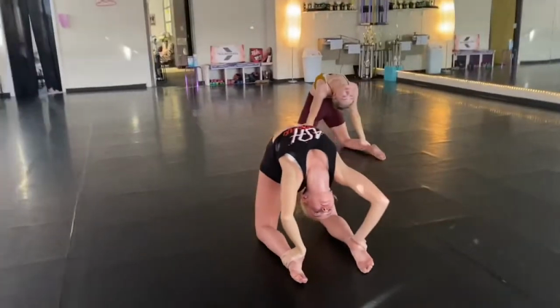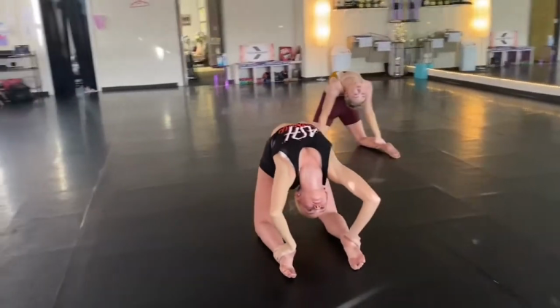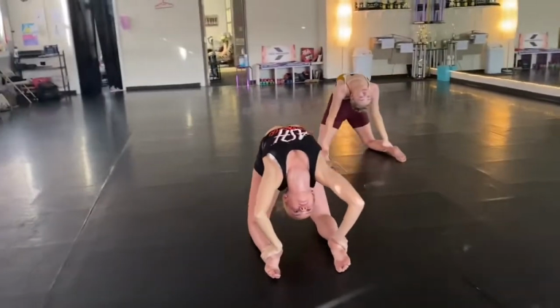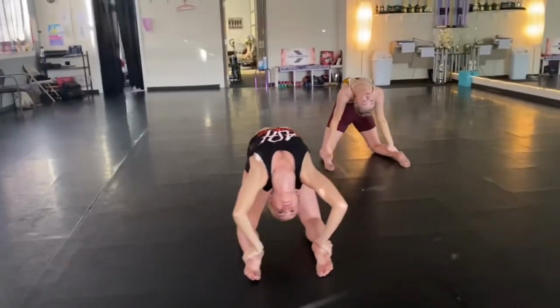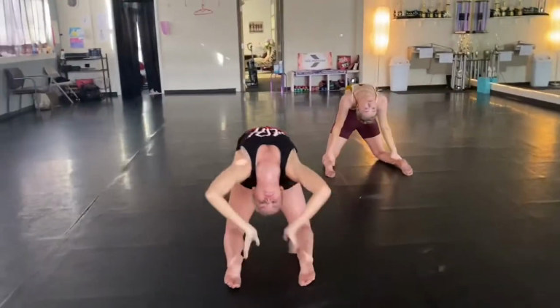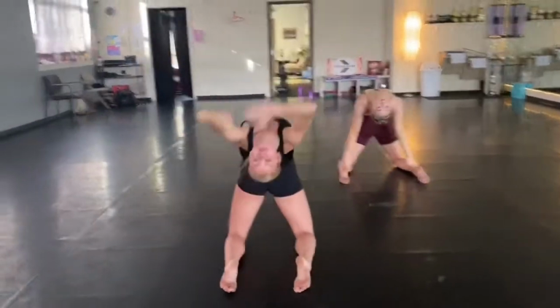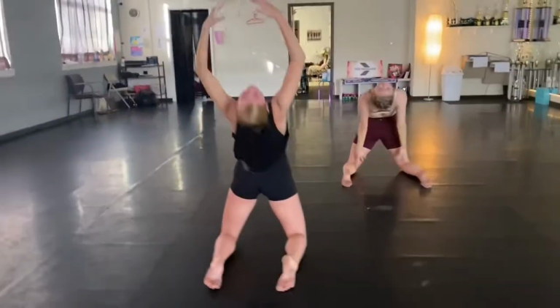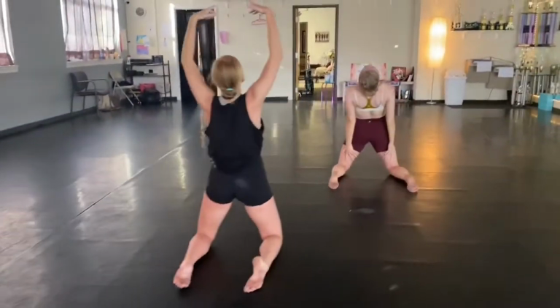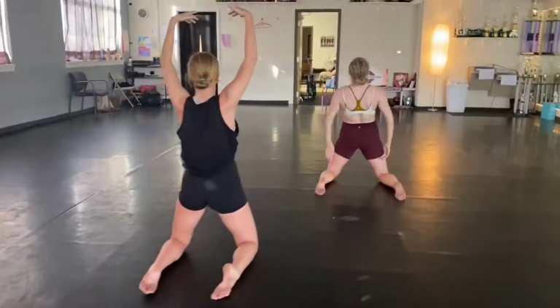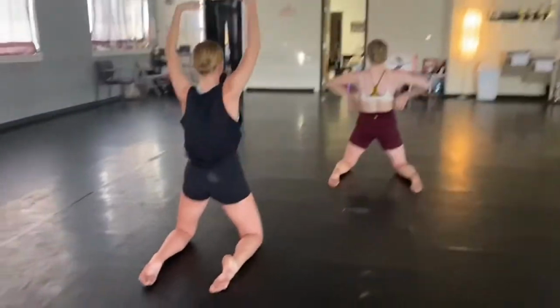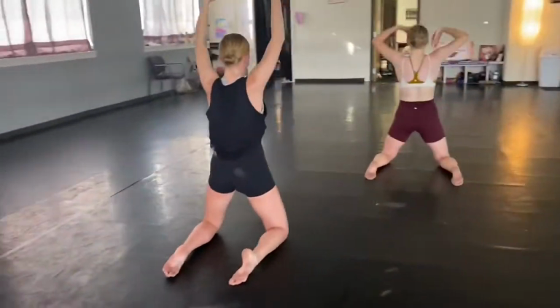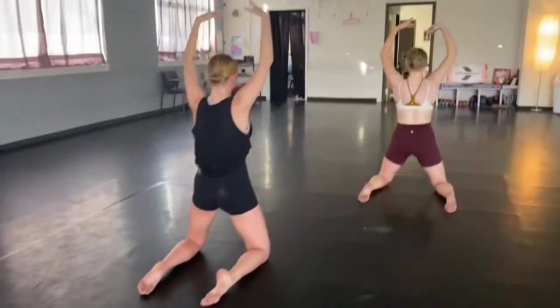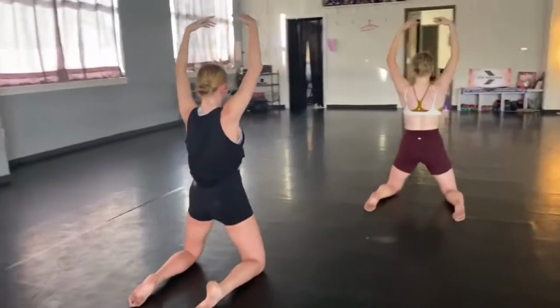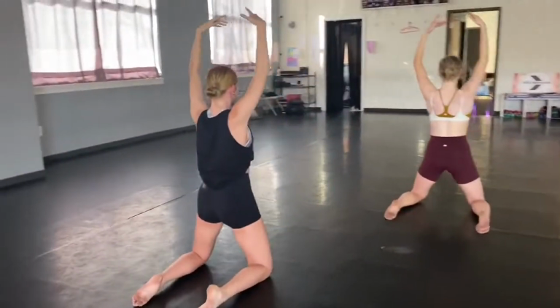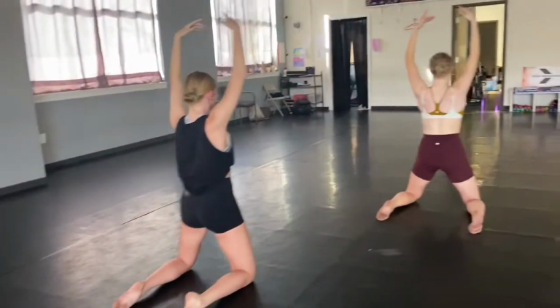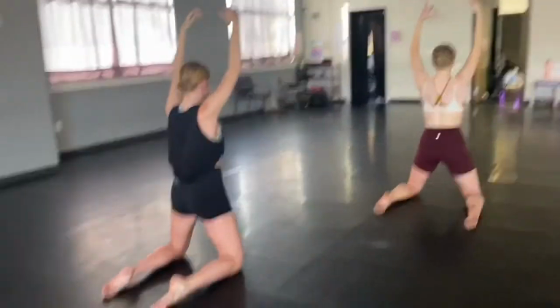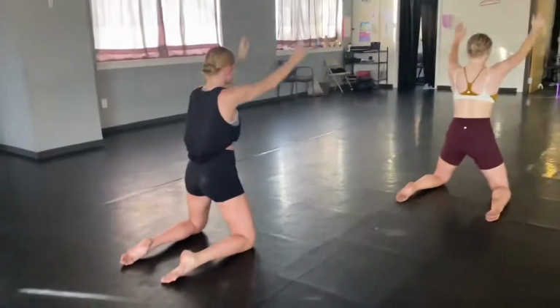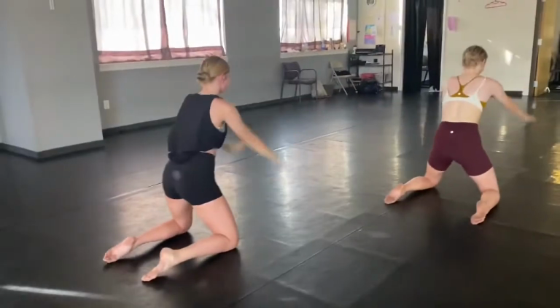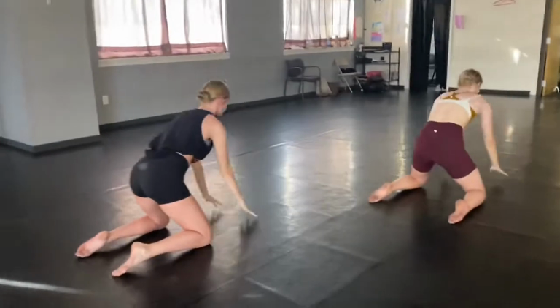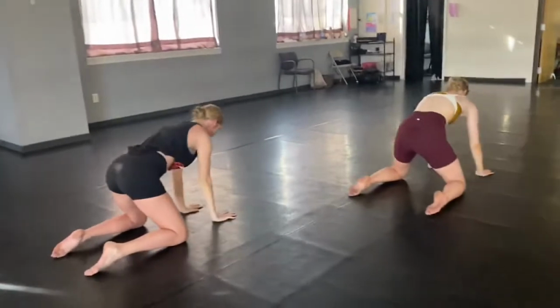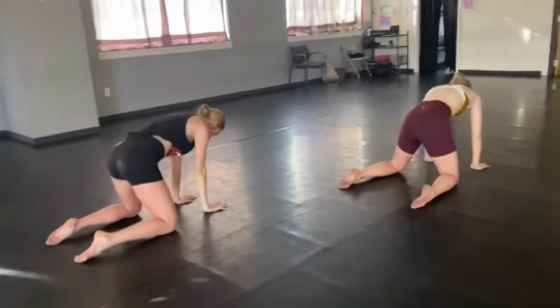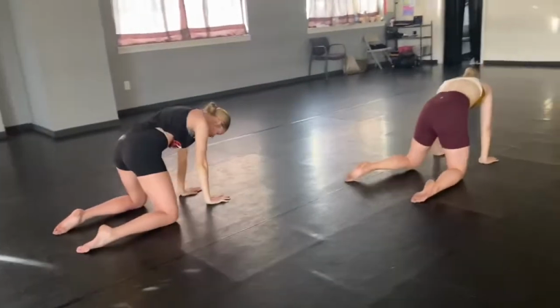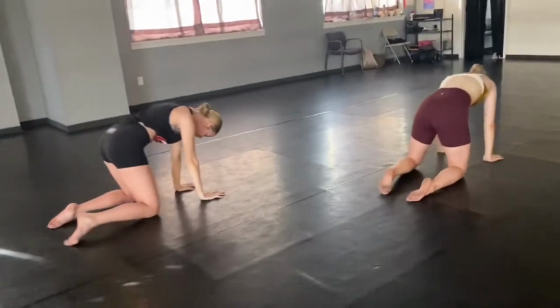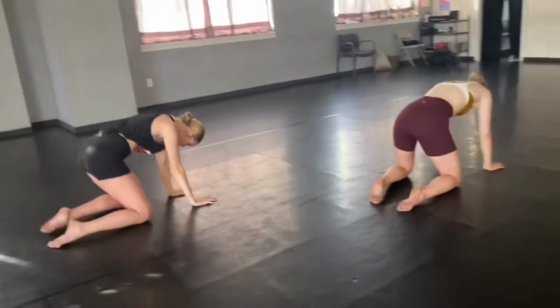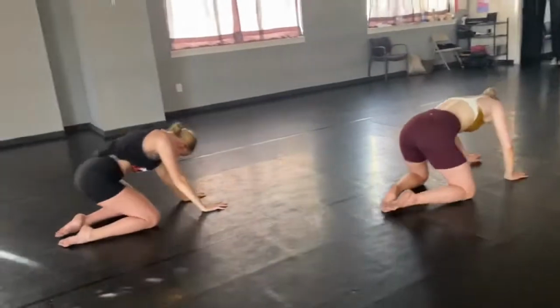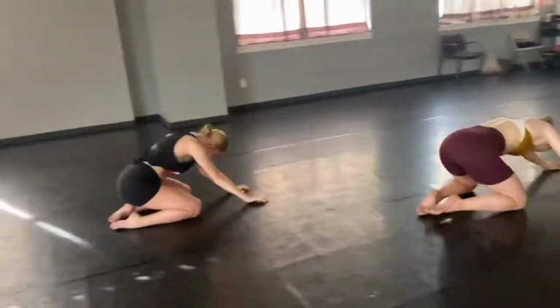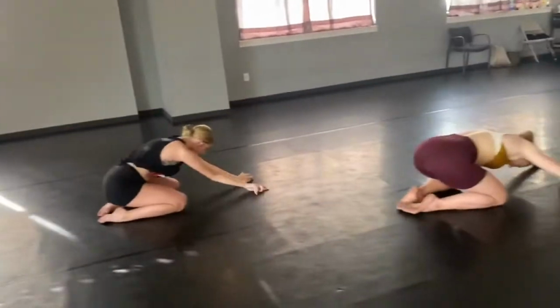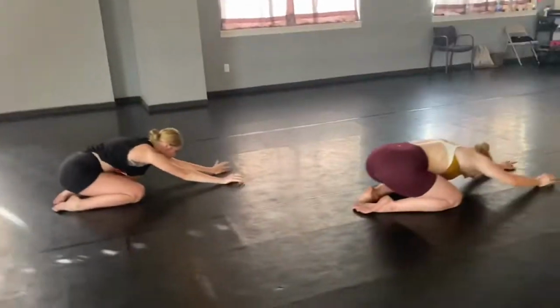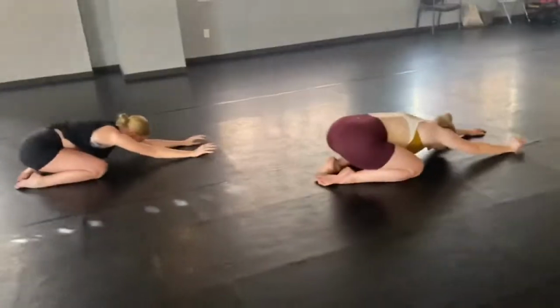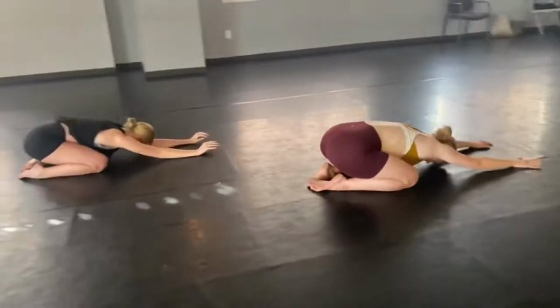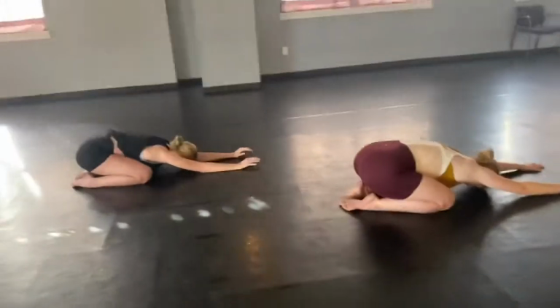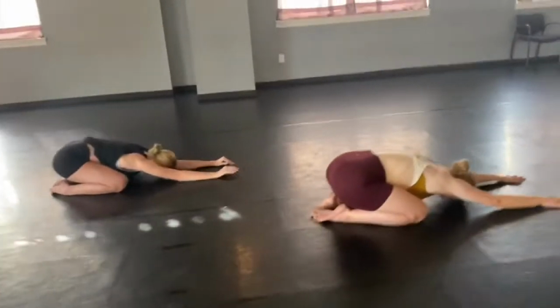Go ahead and stretch your back out — child's pose again, or whatever you need to do that helps you relax your back.